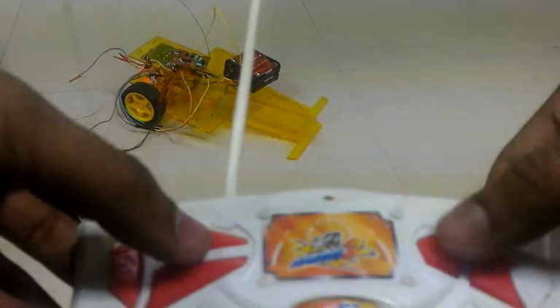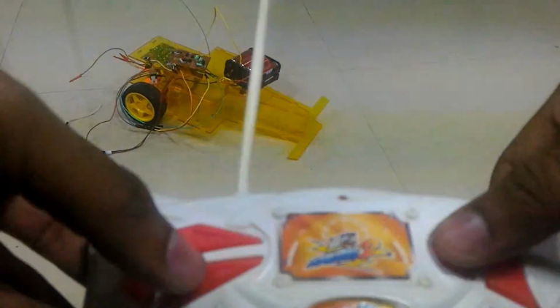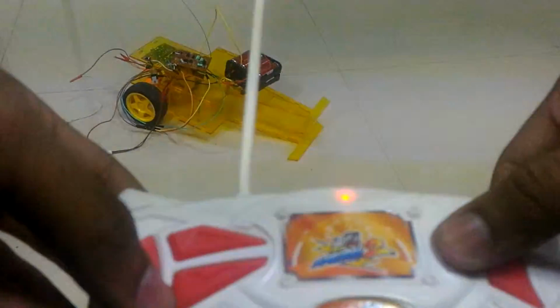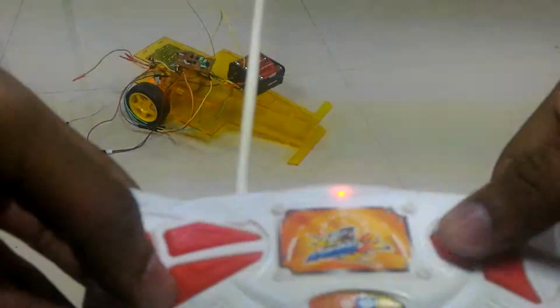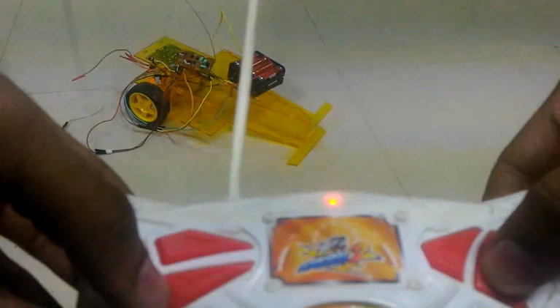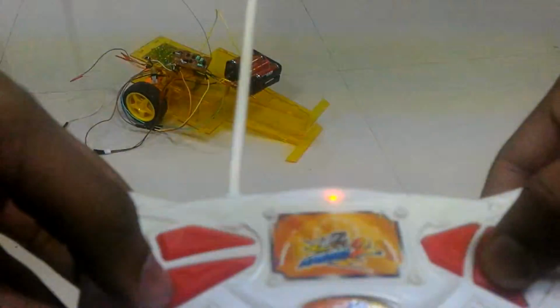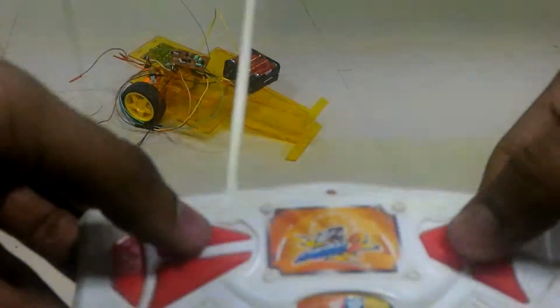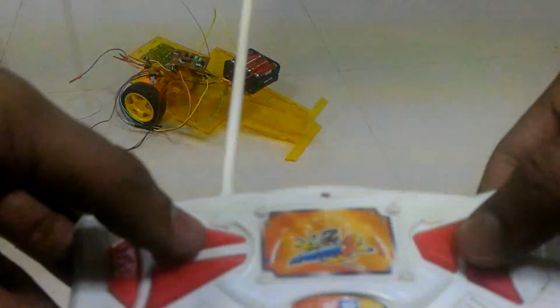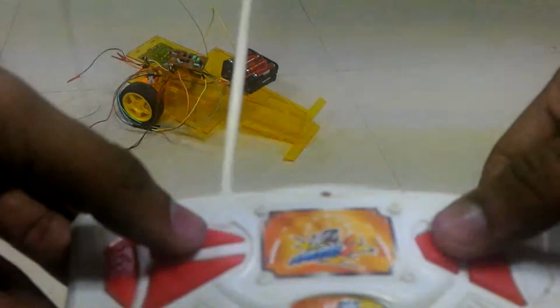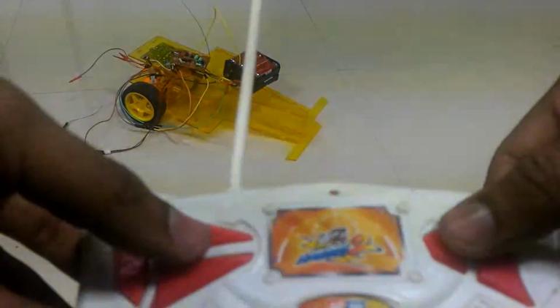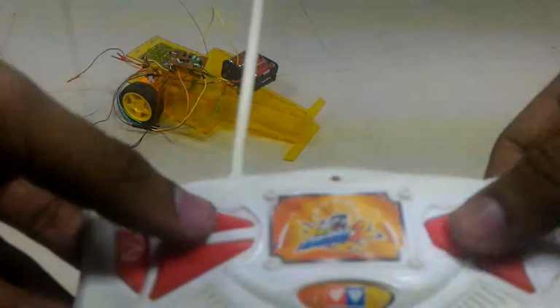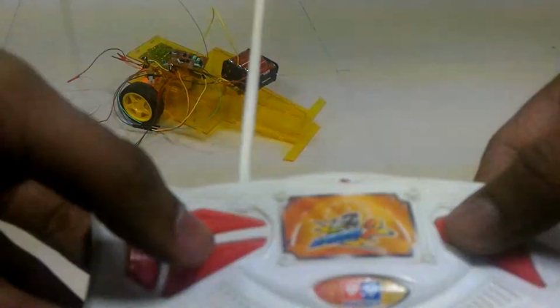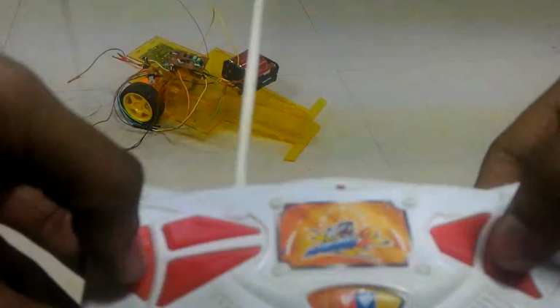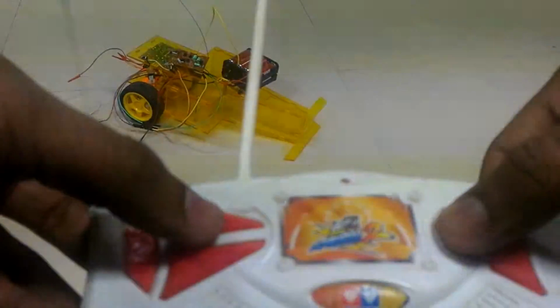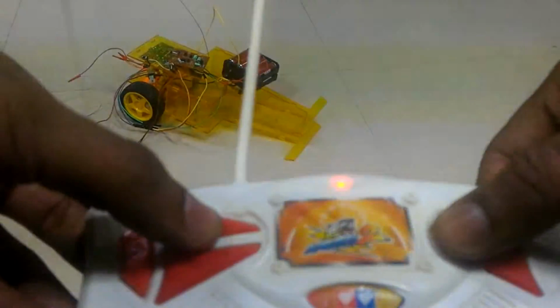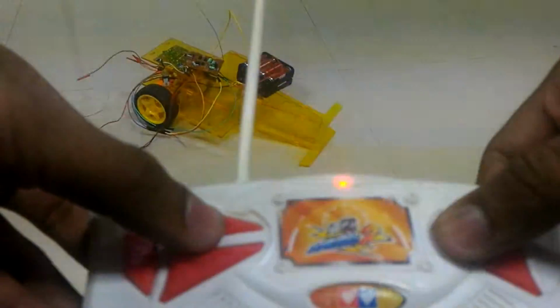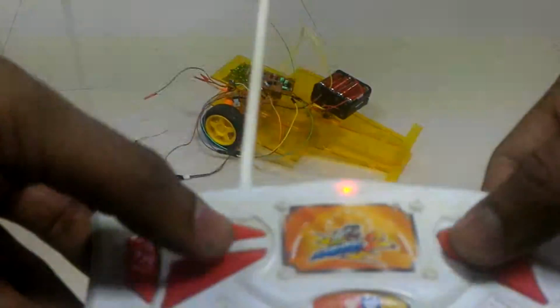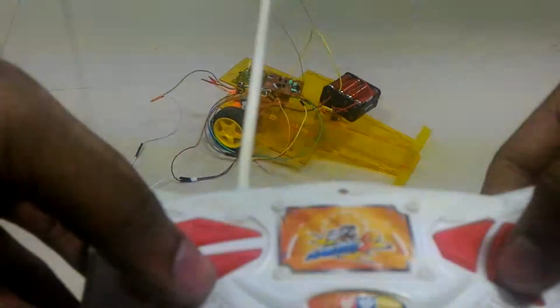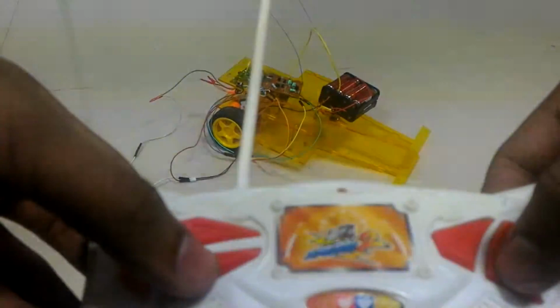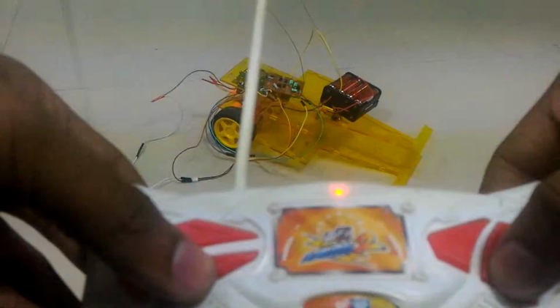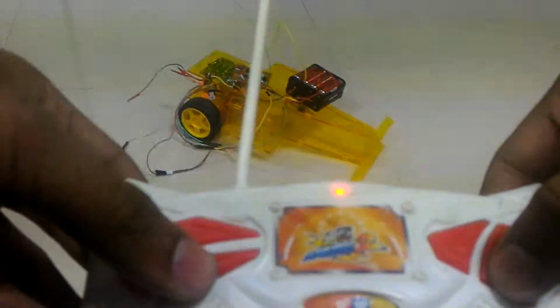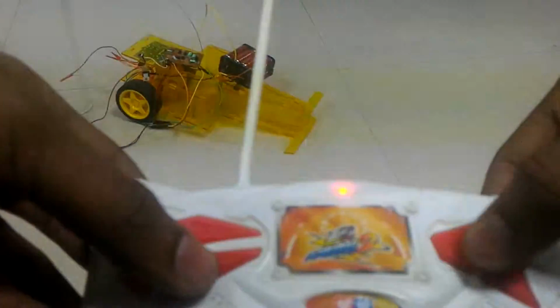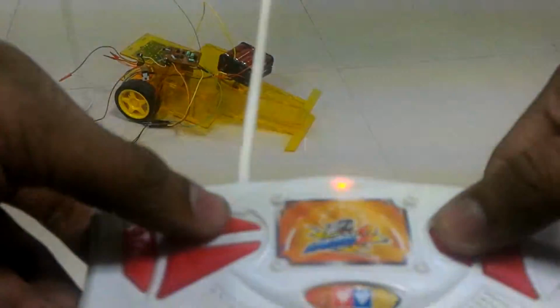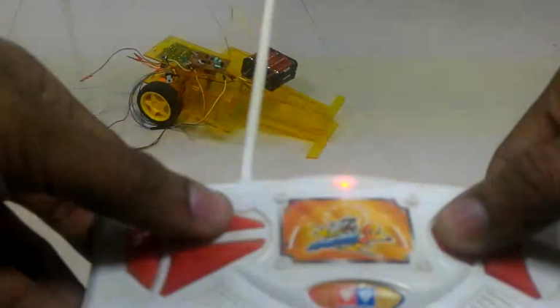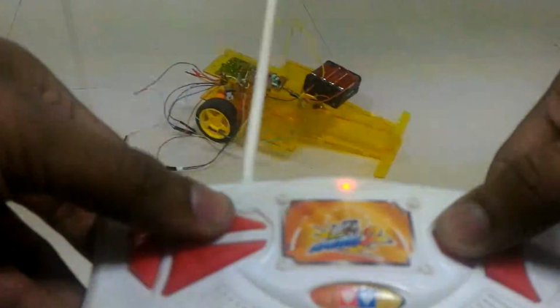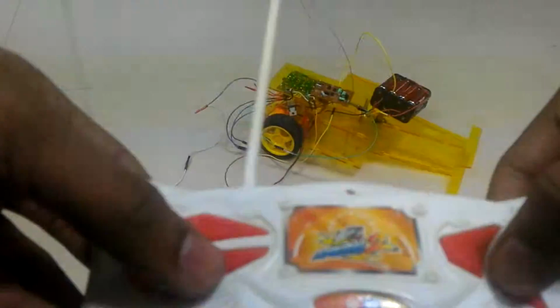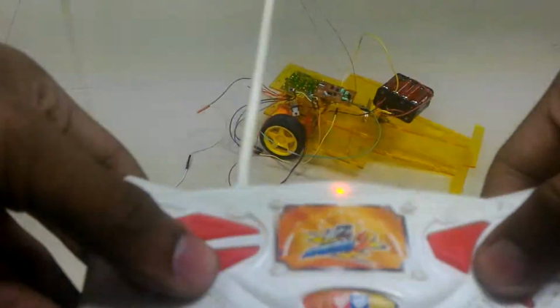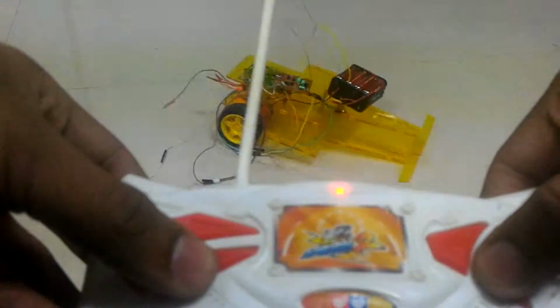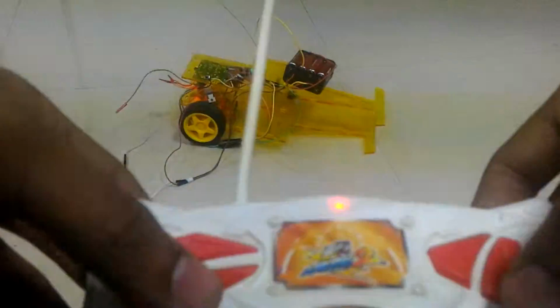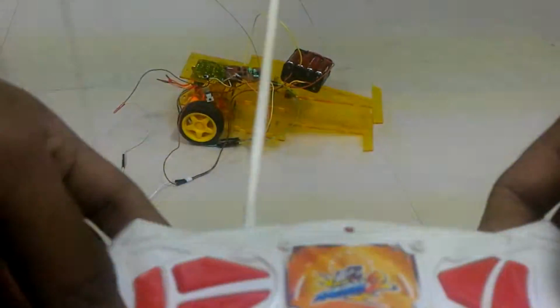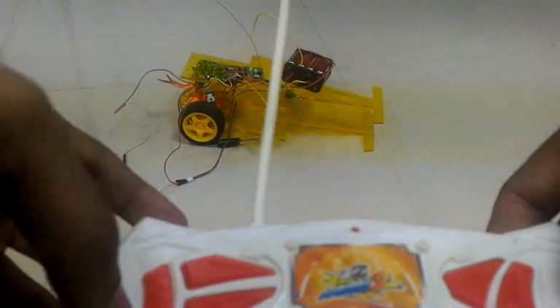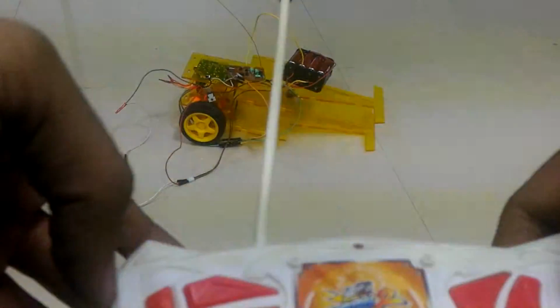If you want to turn, you press one of these things, but because there is no traction it doesn't turn so easily. So this is a very quick demo so that this part of the functionality is working.